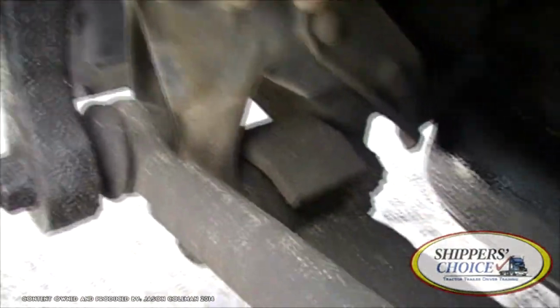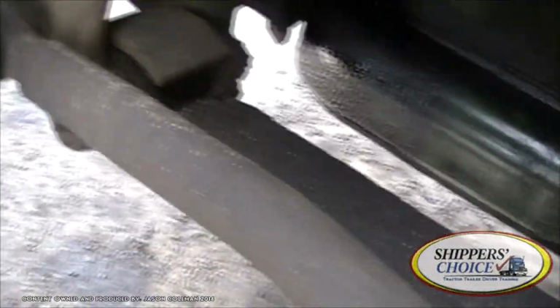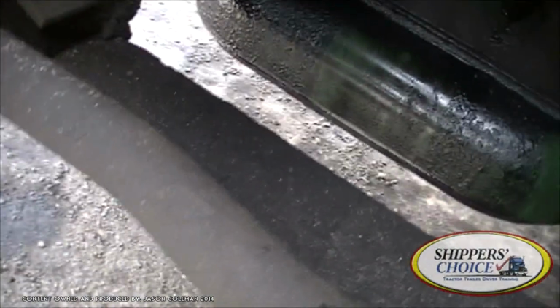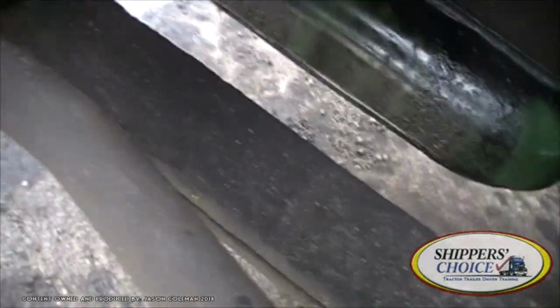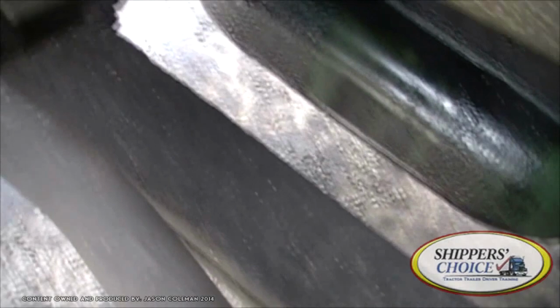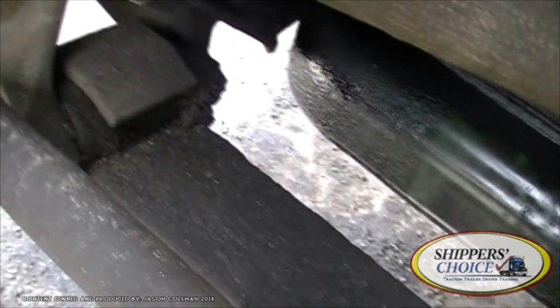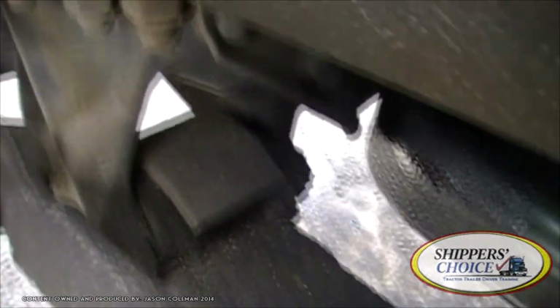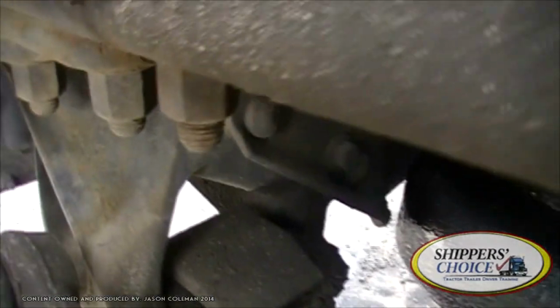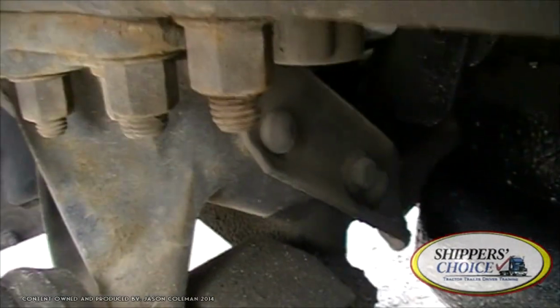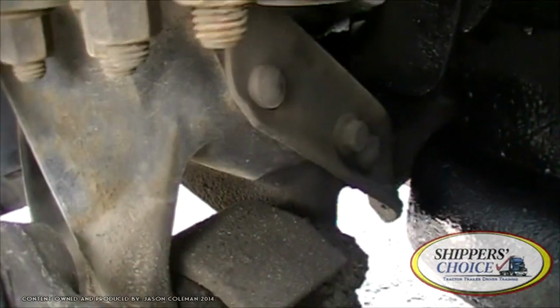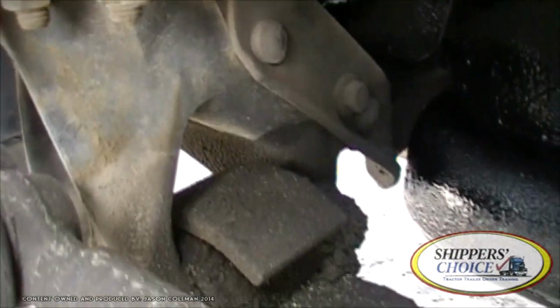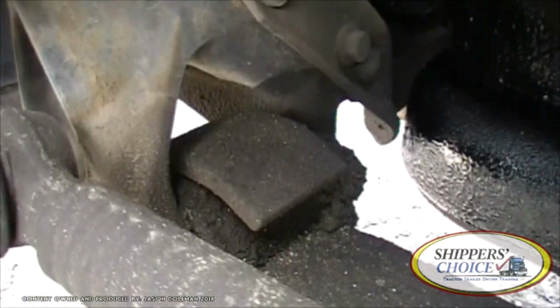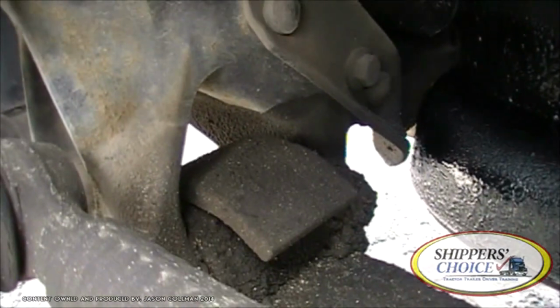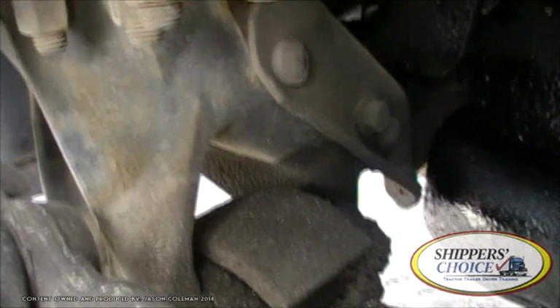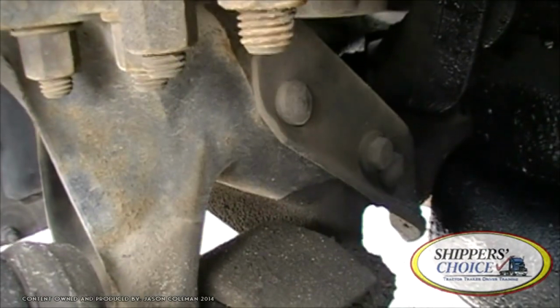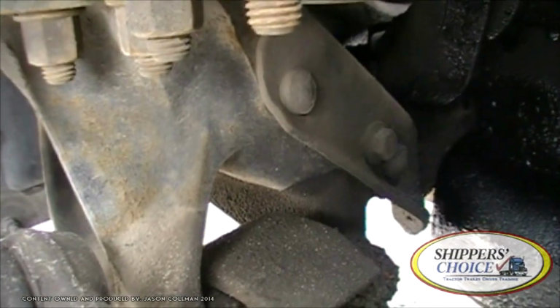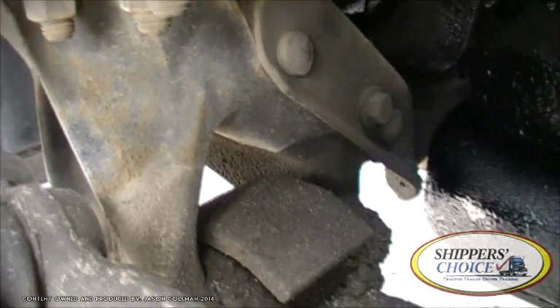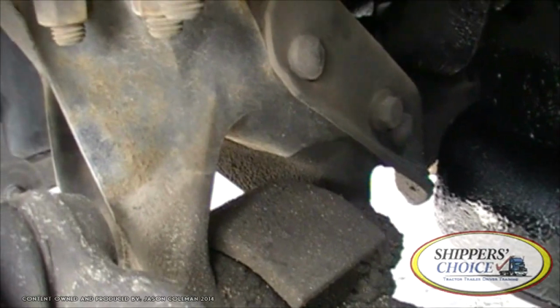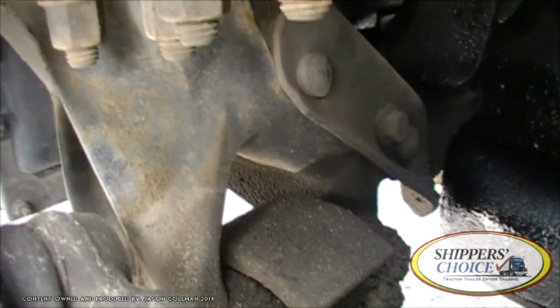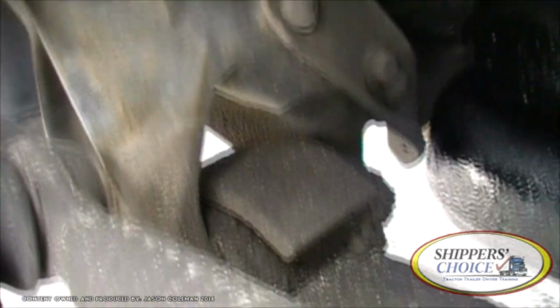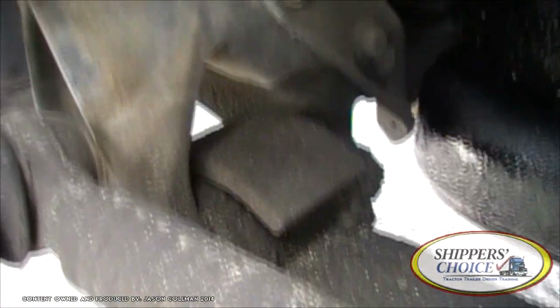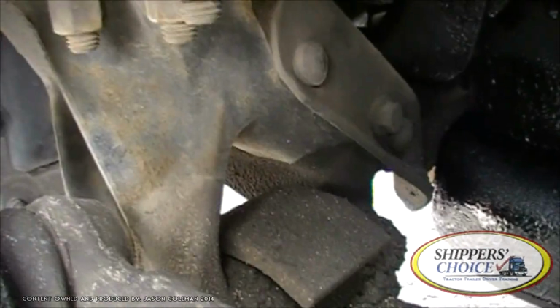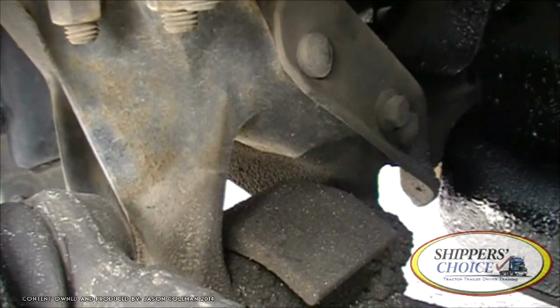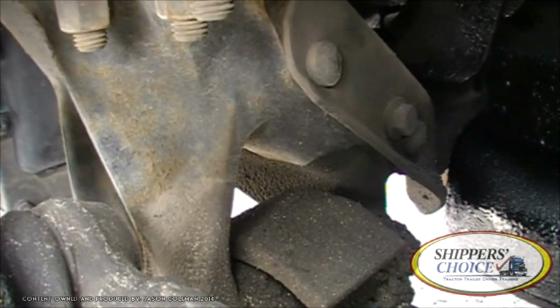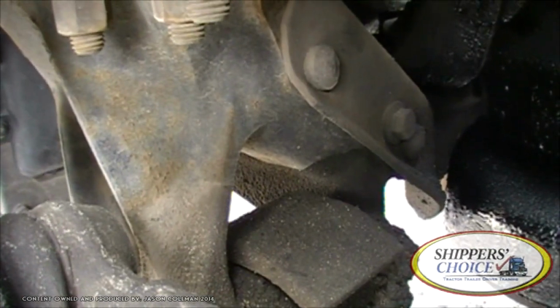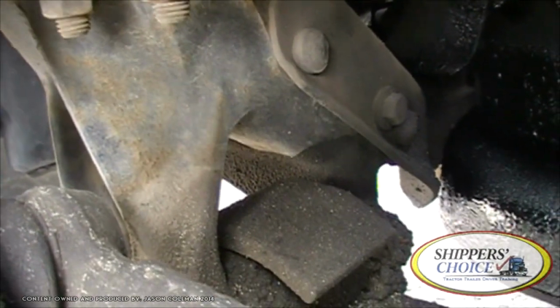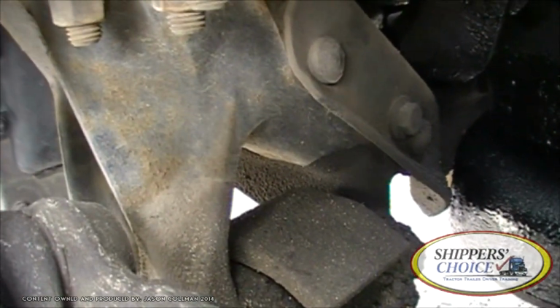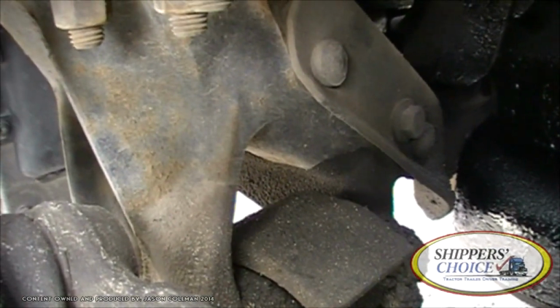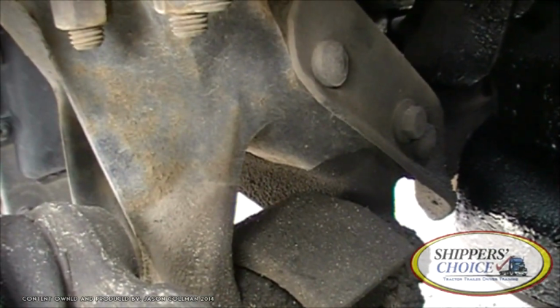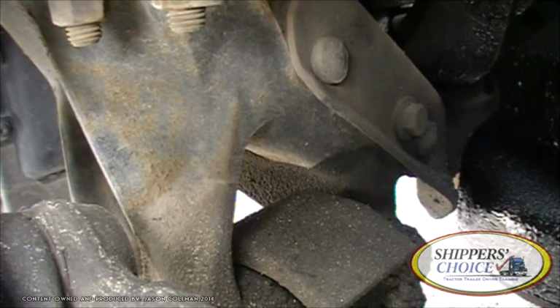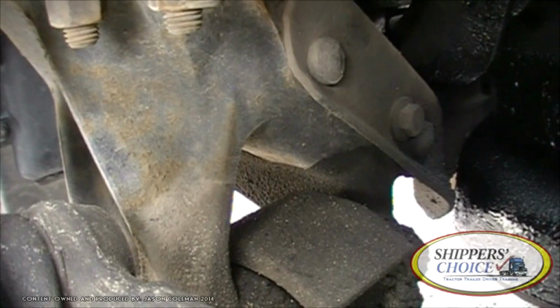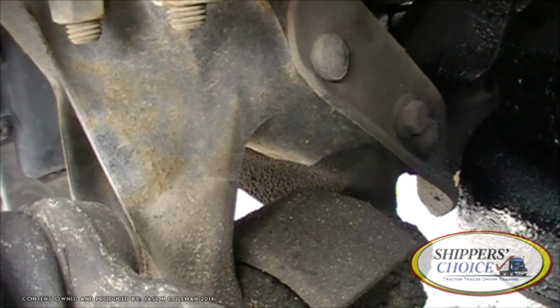The leaf springs come down, and right here where it stops is your front leaf spring mount — not cracked, bent, or broken. Properly mounted and secured to the vehicle. All bolts are present.